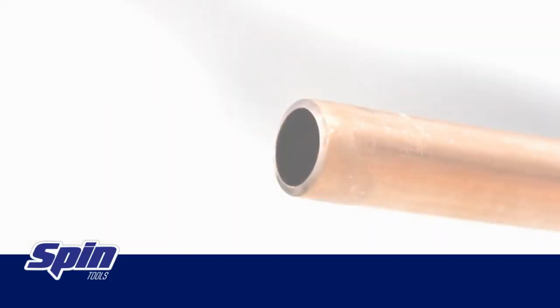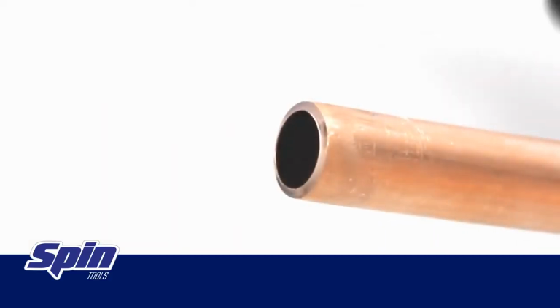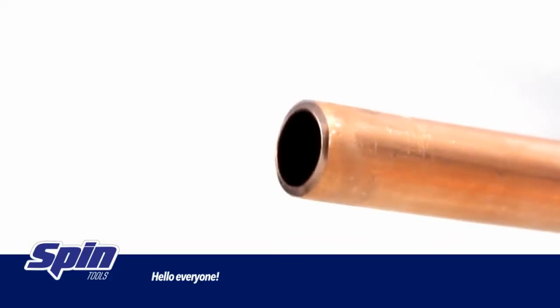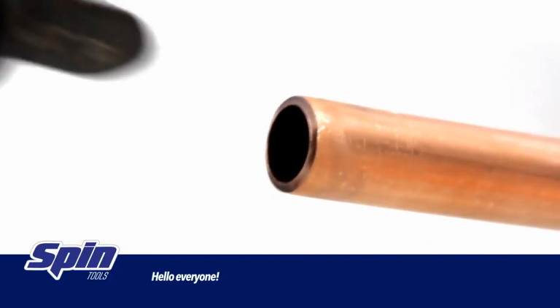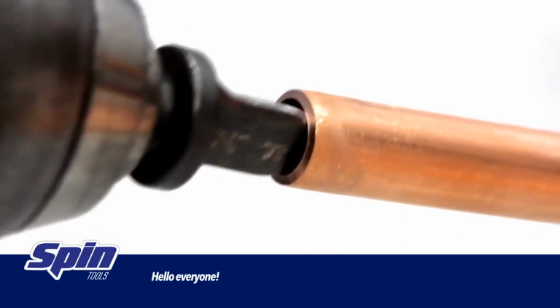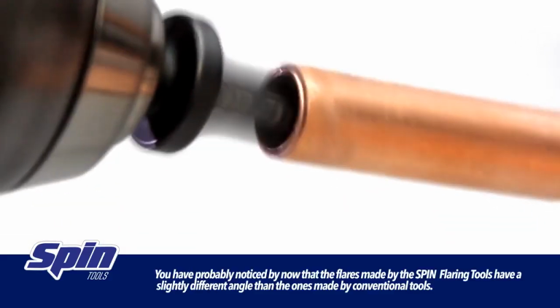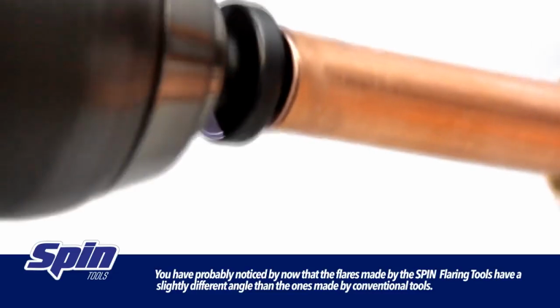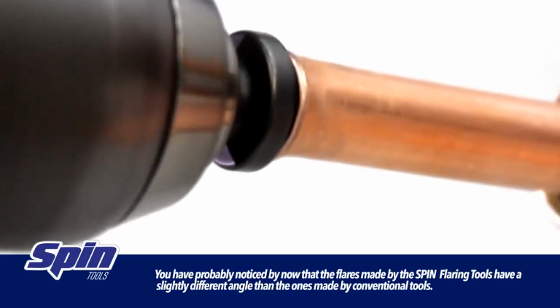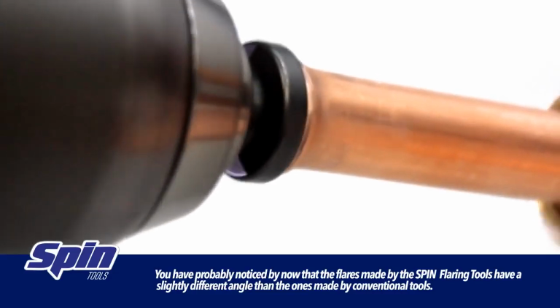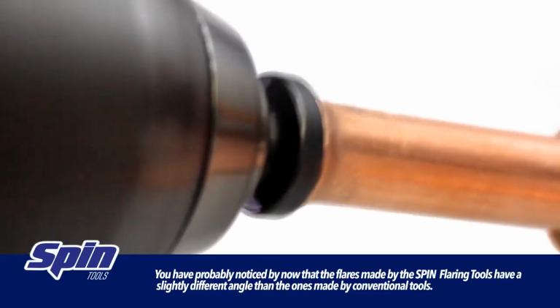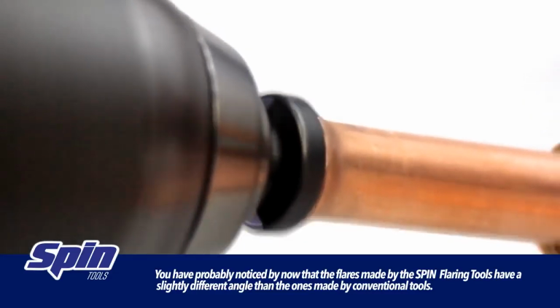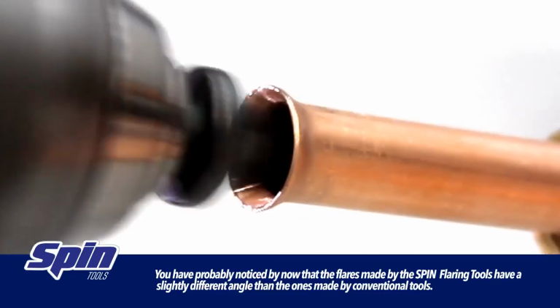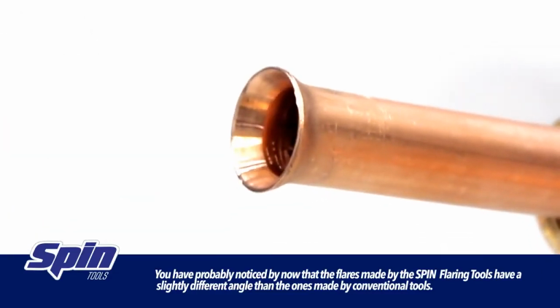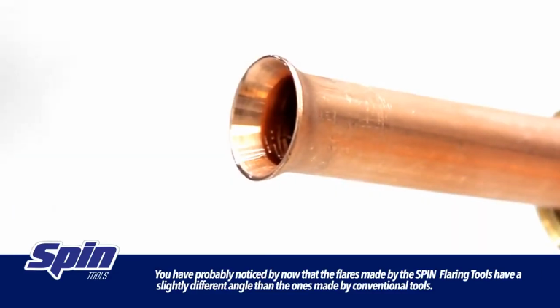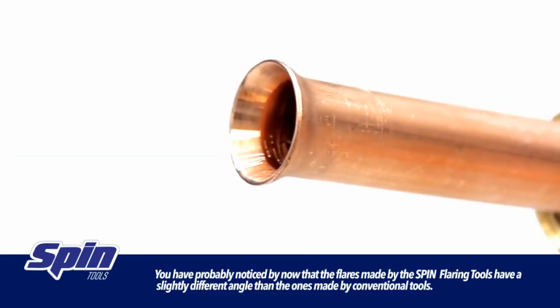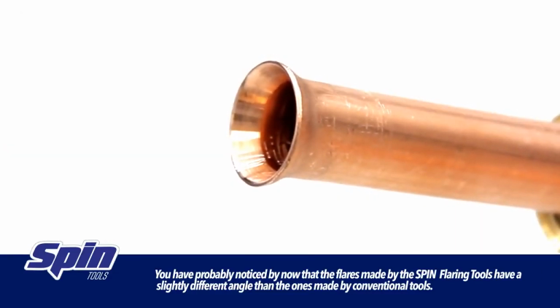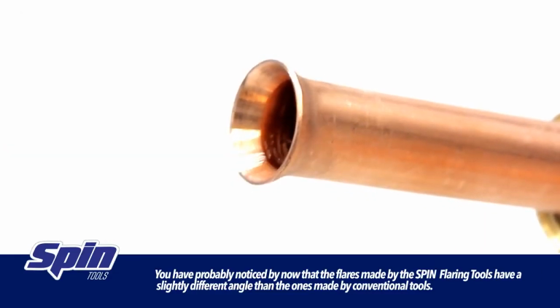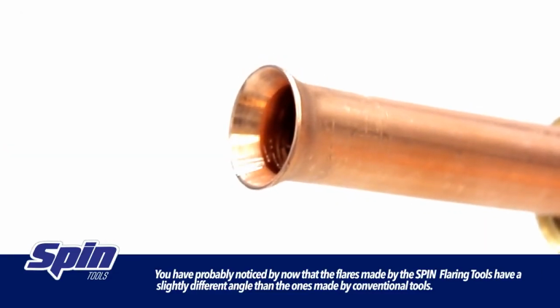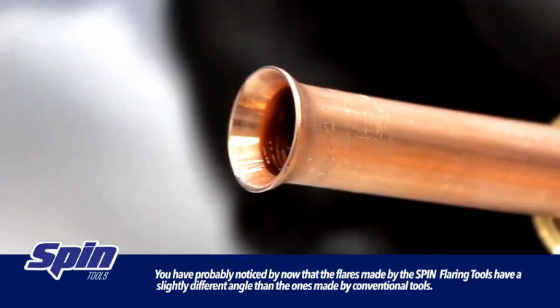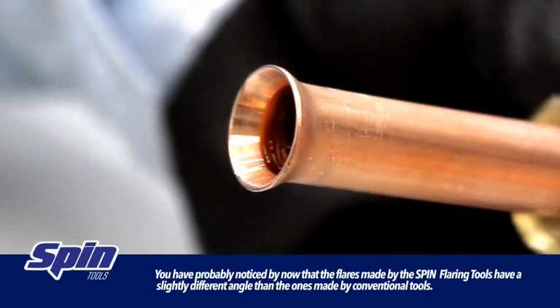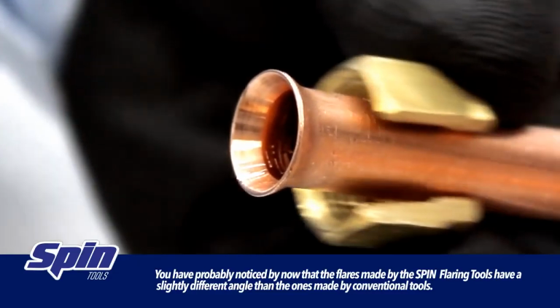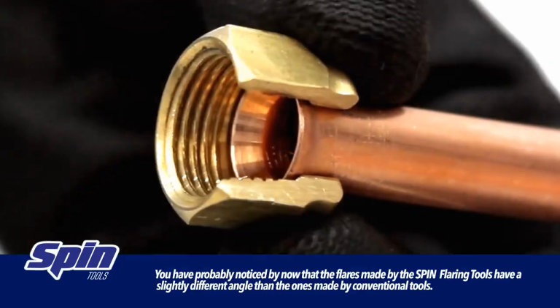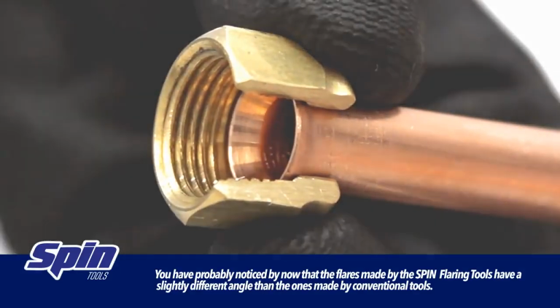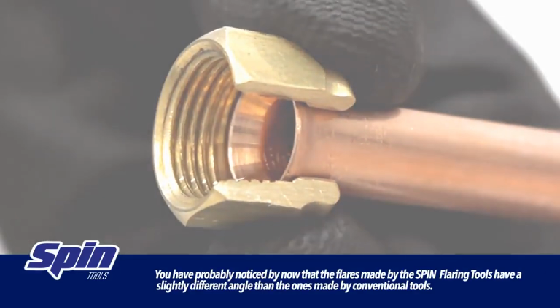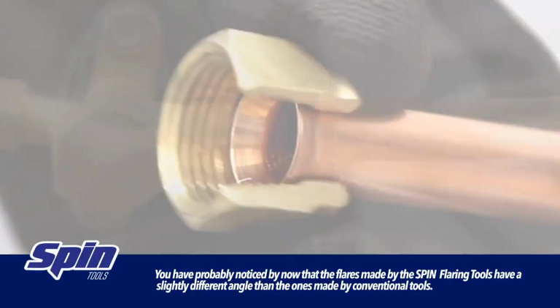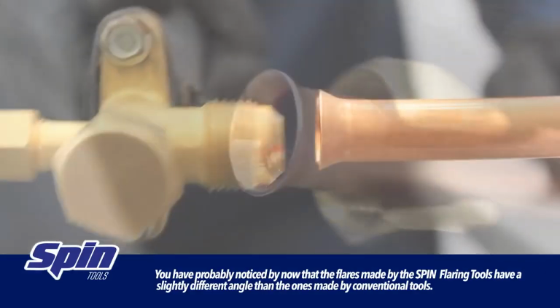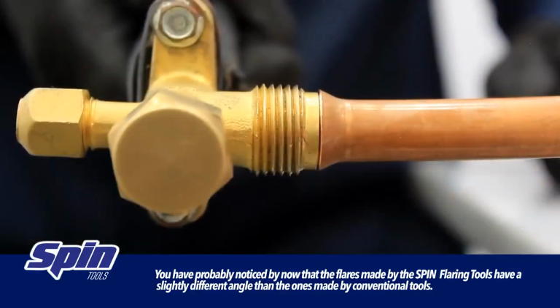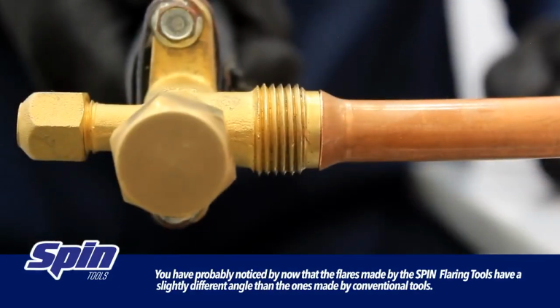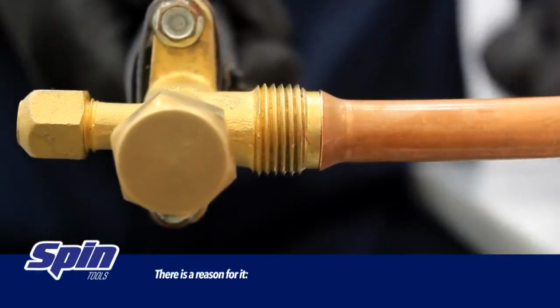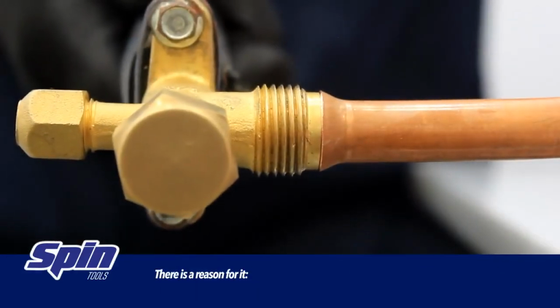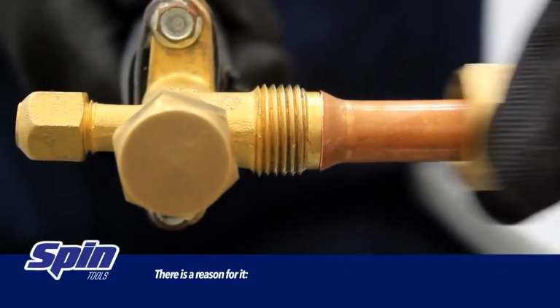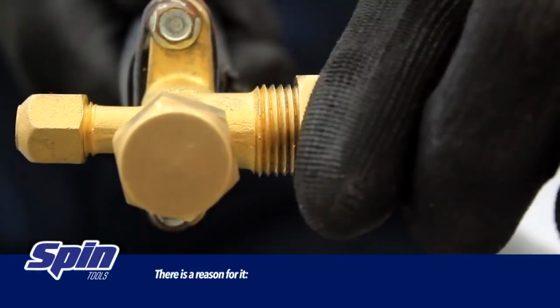Hello everyone! You have probably noticed by now that the flares made by the spin flaring tools have a slightly different angle than the ones made by conventional tools. There is a reason for it.